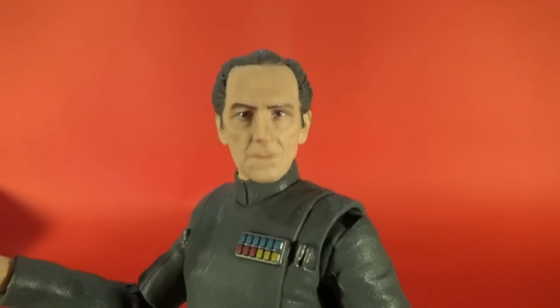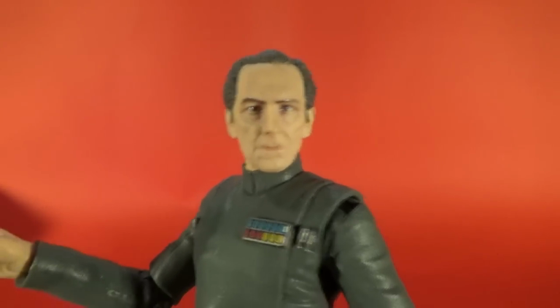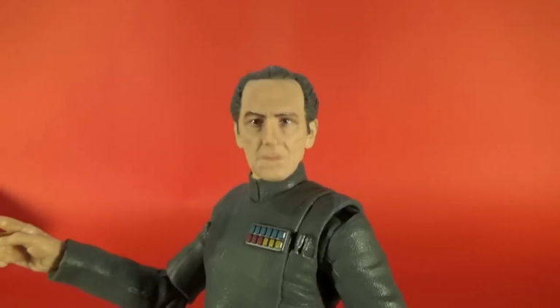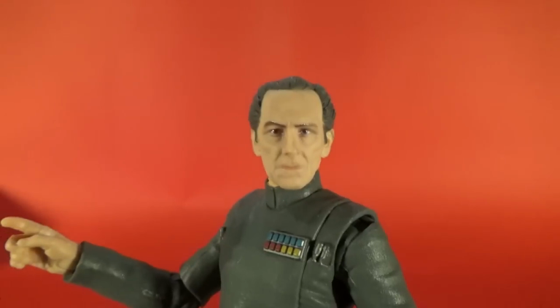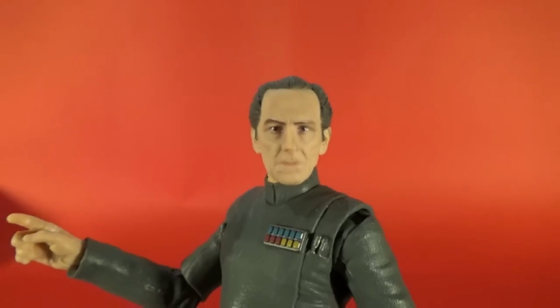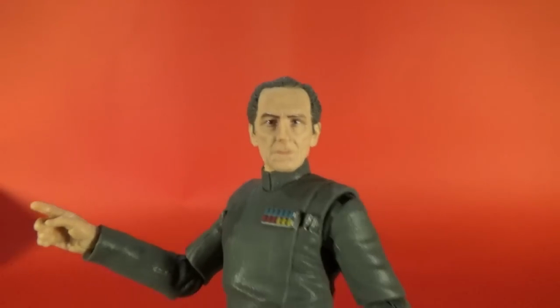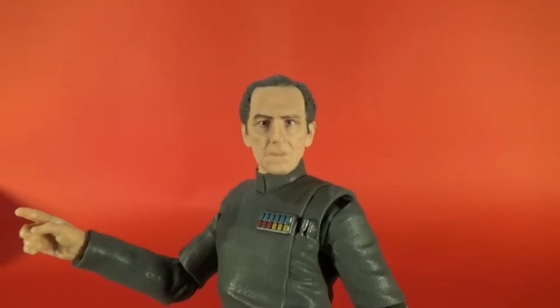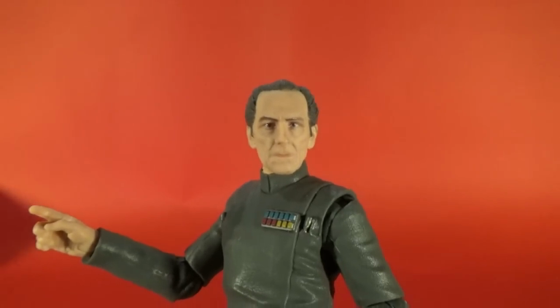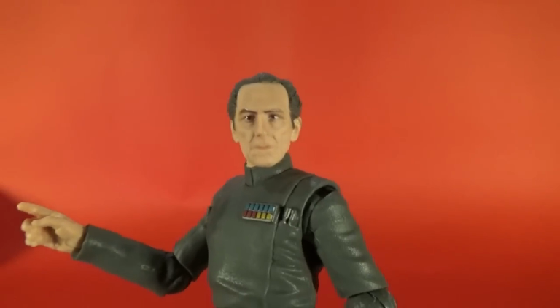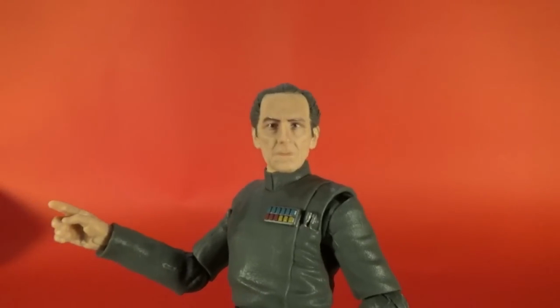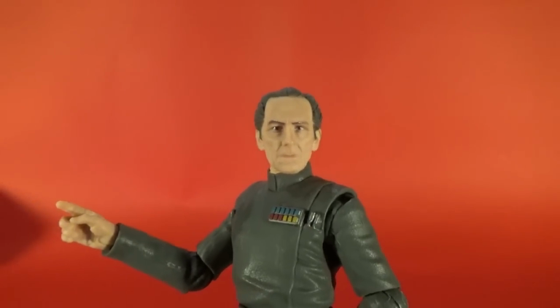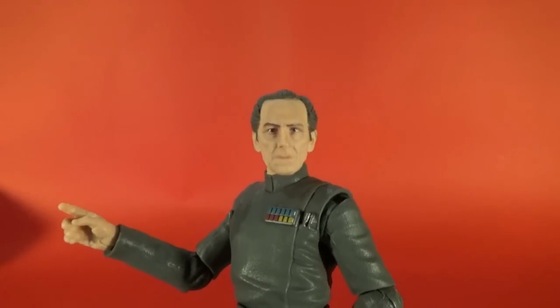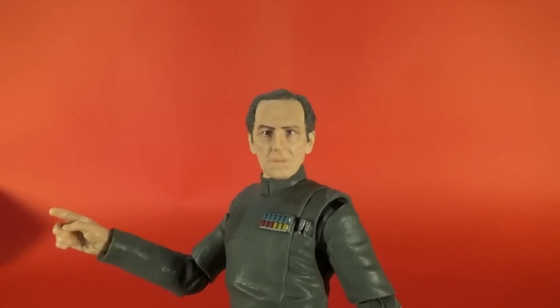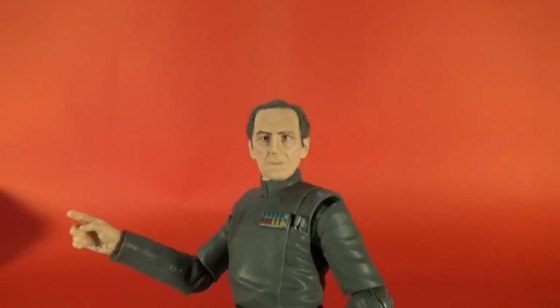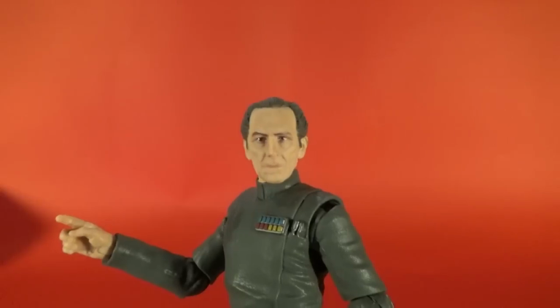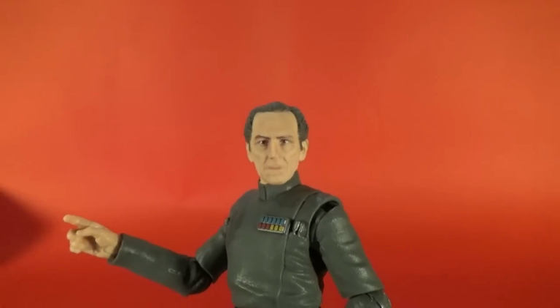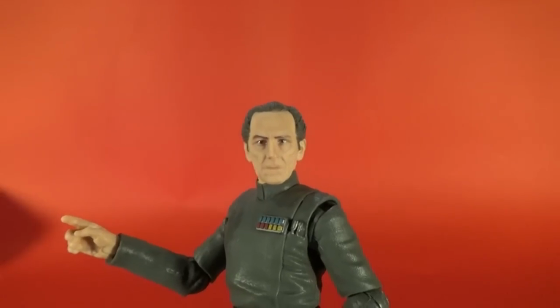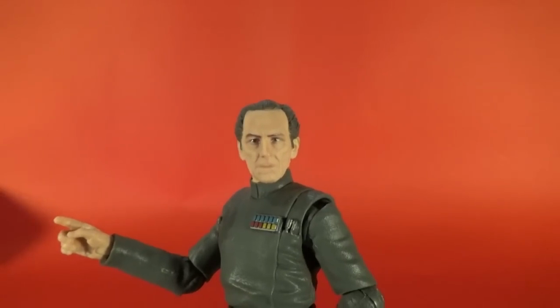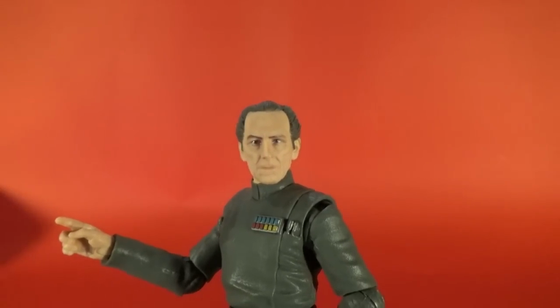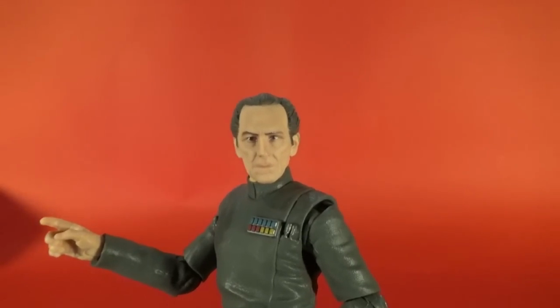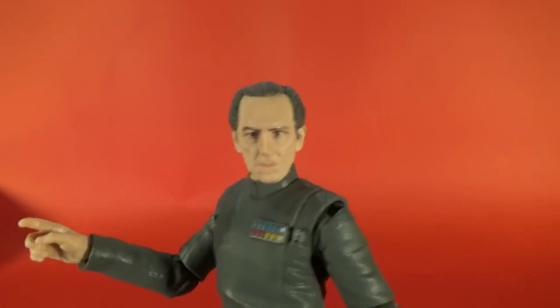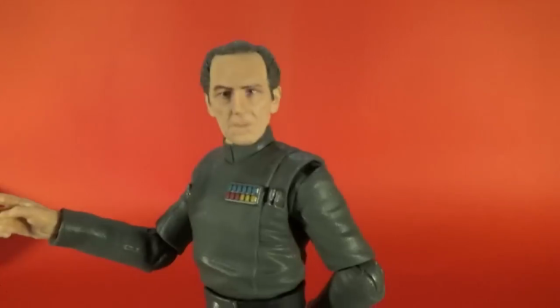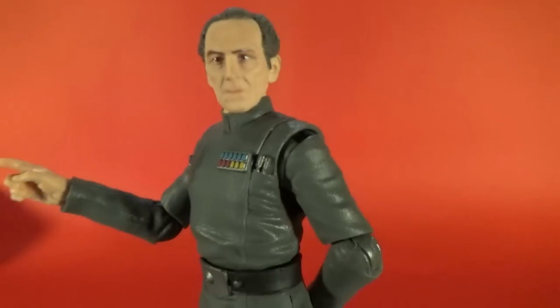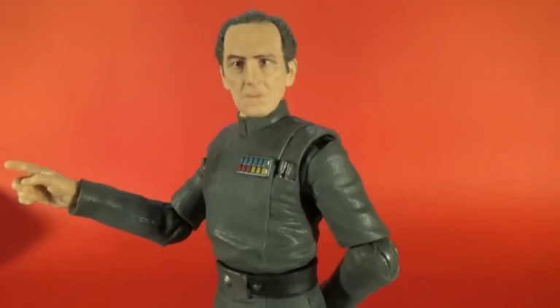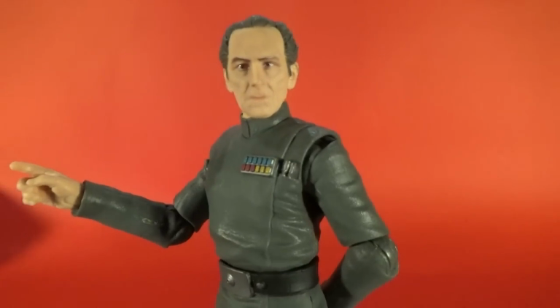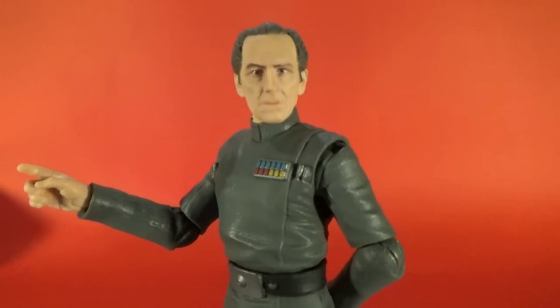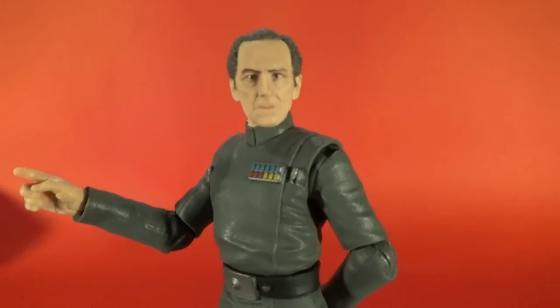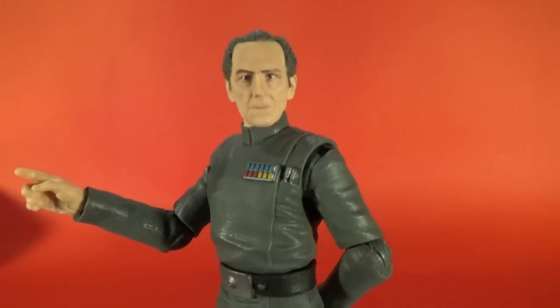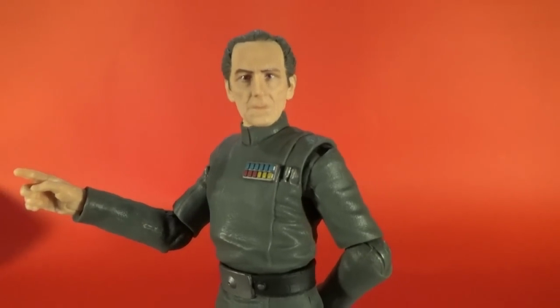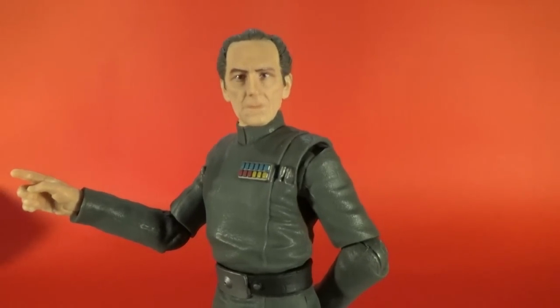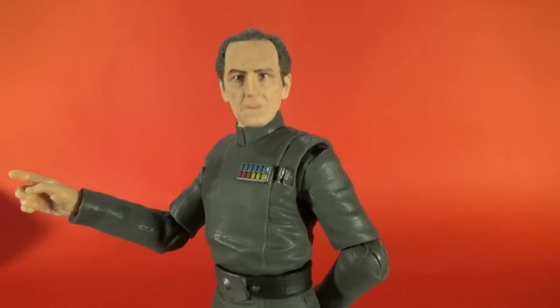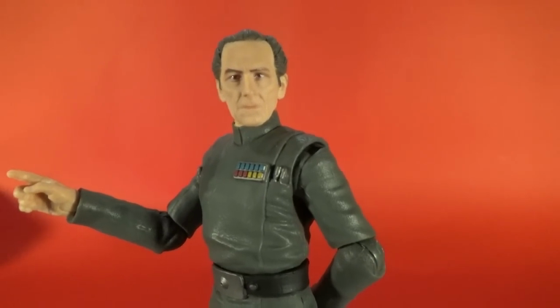Next up I've got the Range Trooper from Solo: A Star Wars Story, so stay tuned for that one. Thank you very much for watching as always — until next time, may the Force be with you.